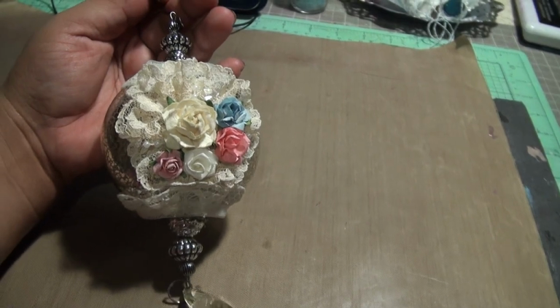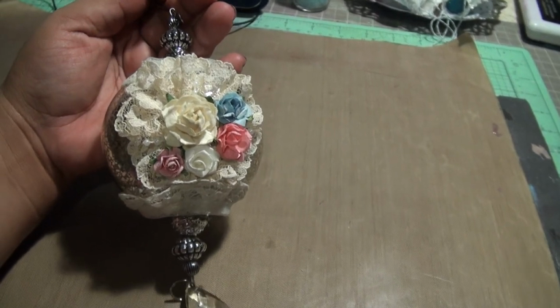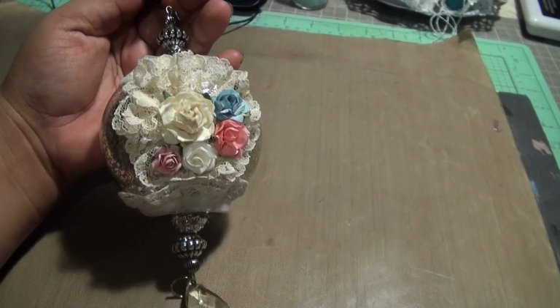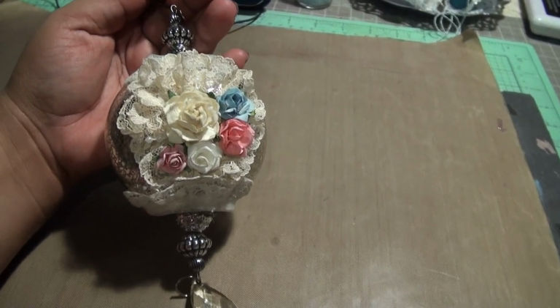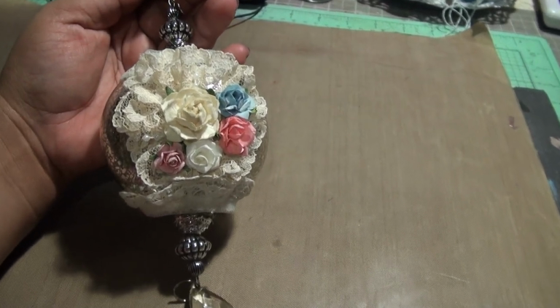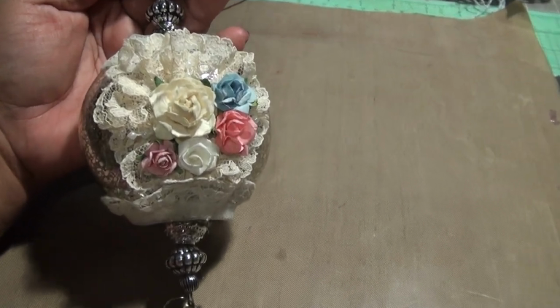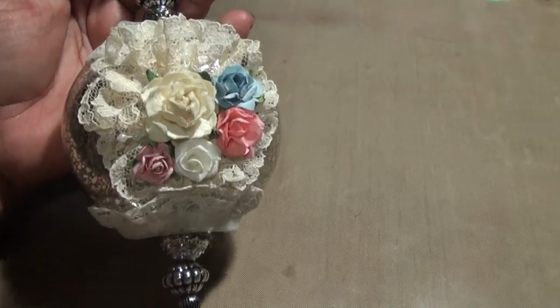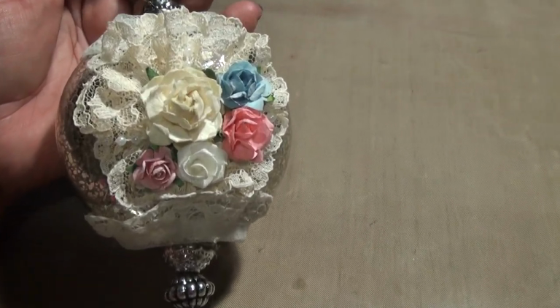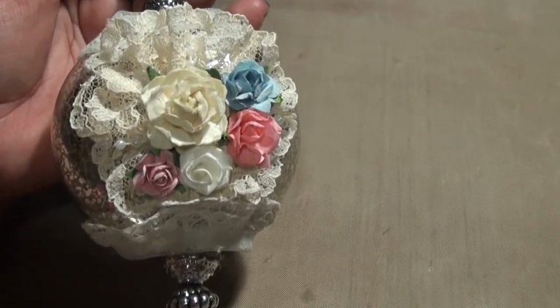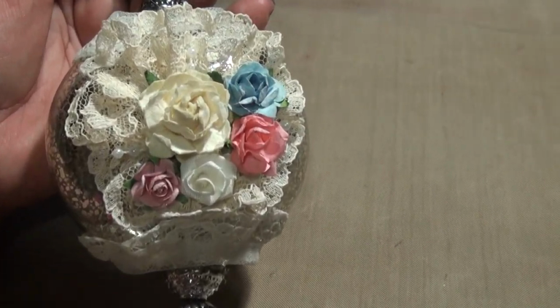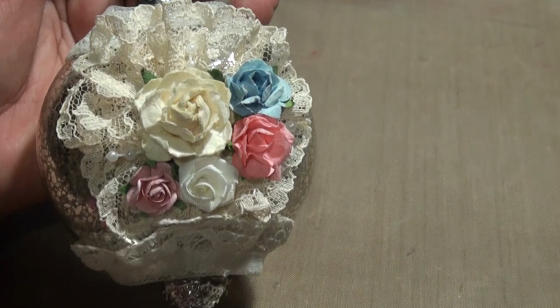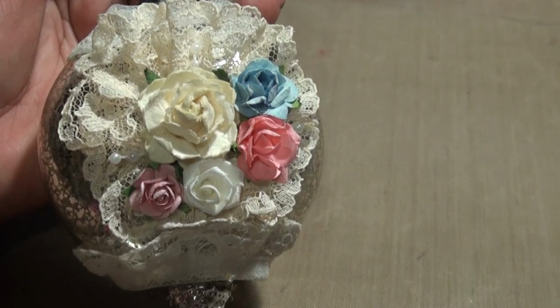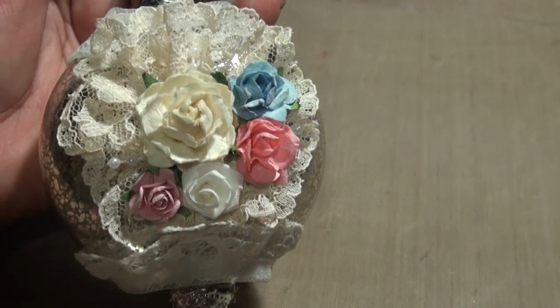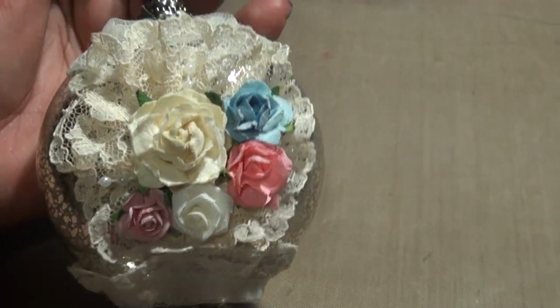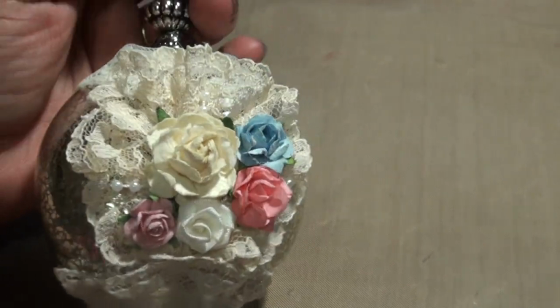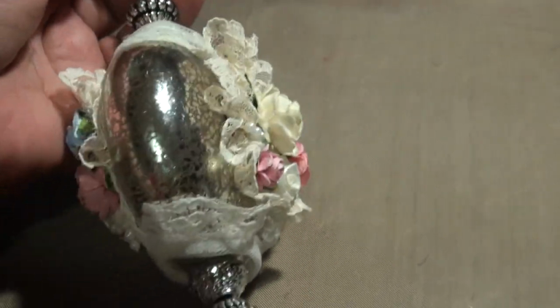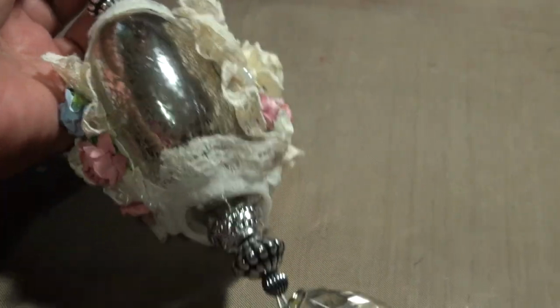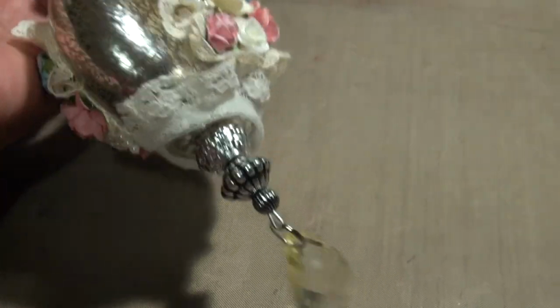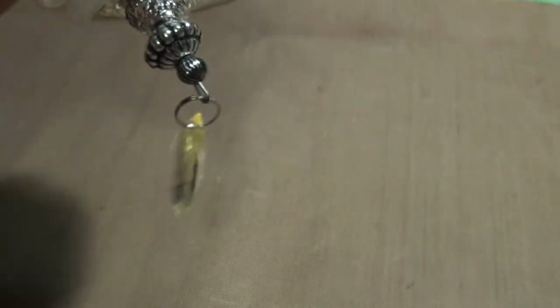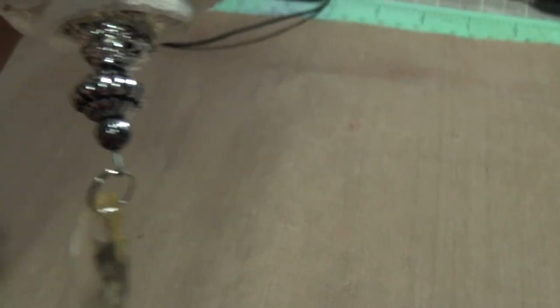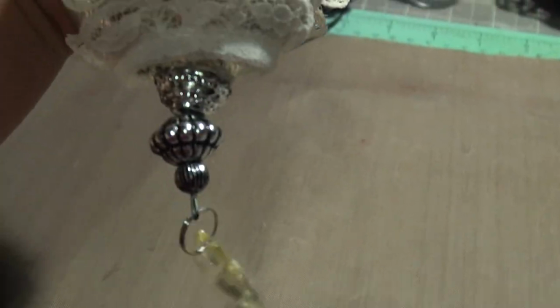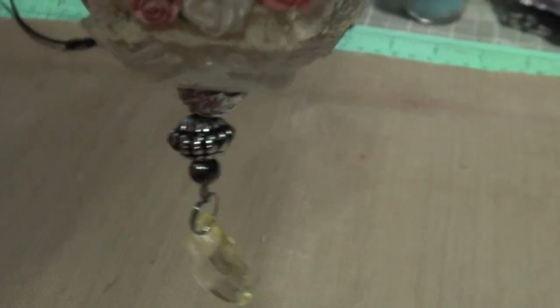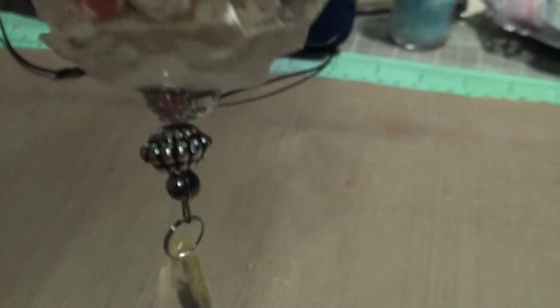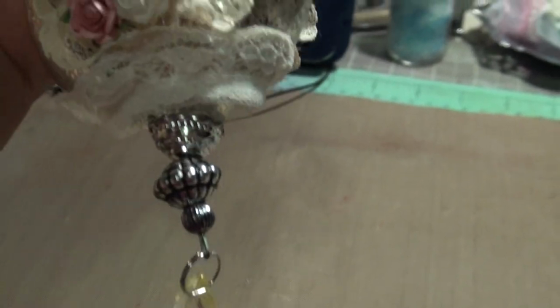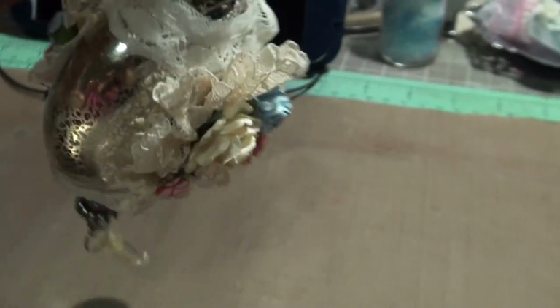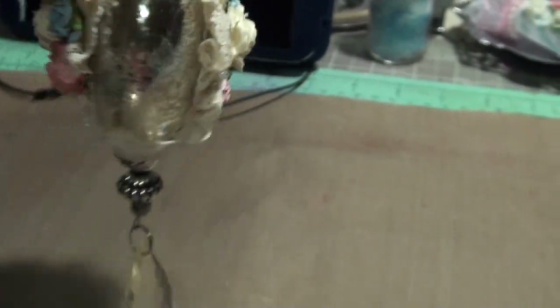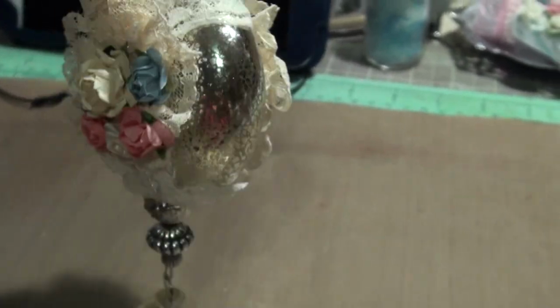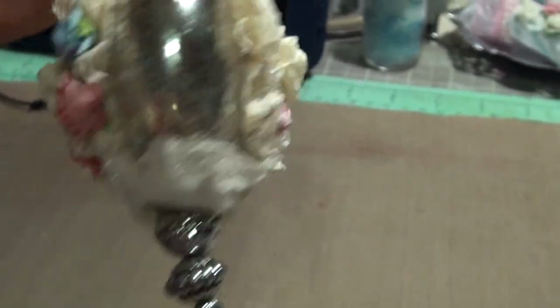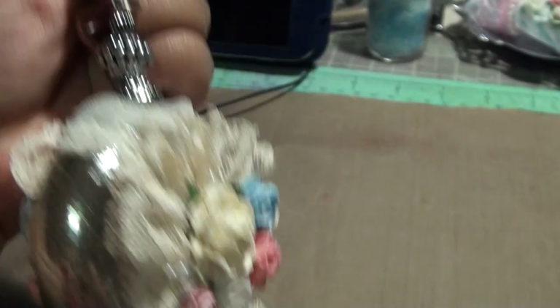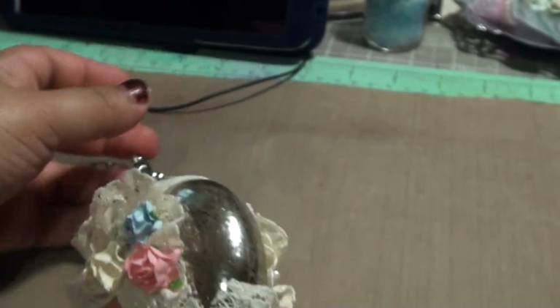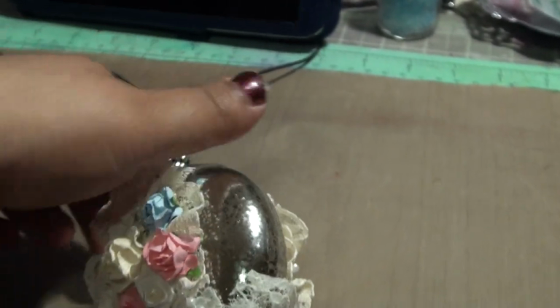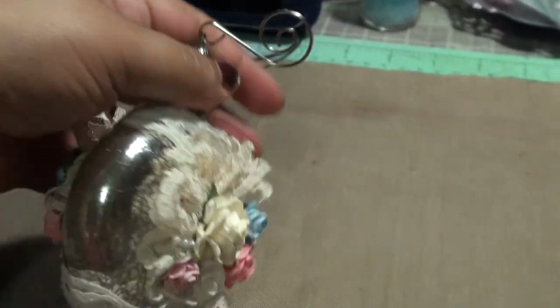Hi everyone, so I wanted to show you my ornament that I got from Walmart. This was just a regular ornament for $1.97. It's made in China — you can see the quality.